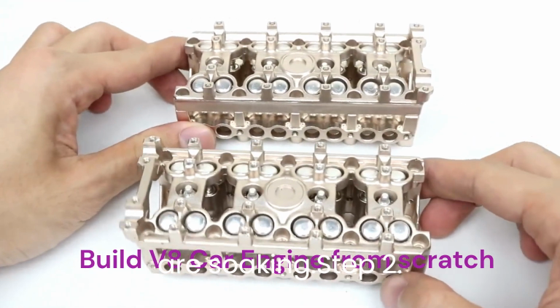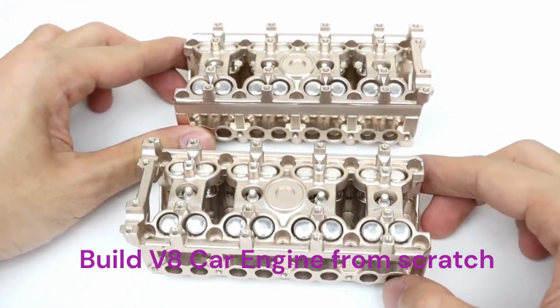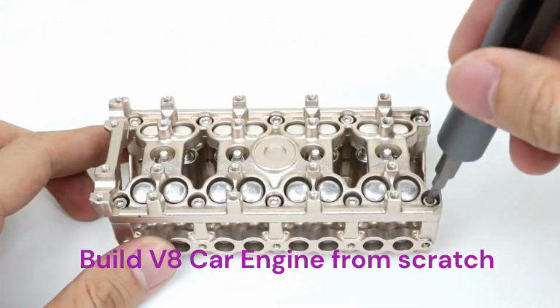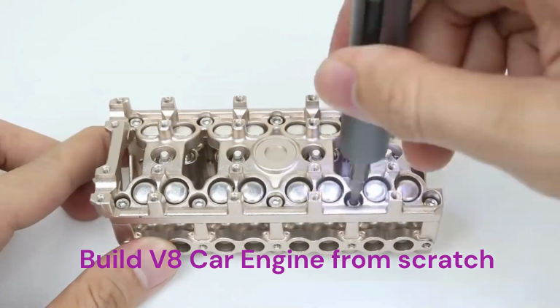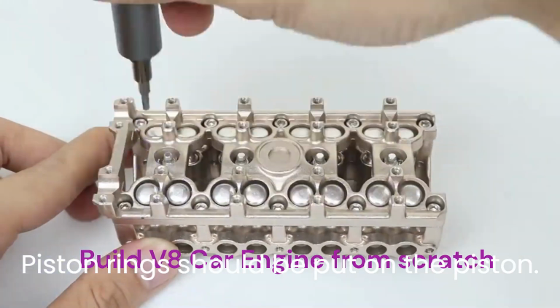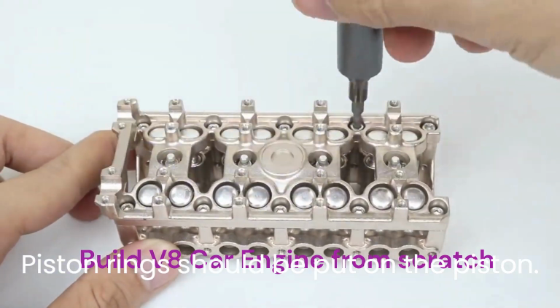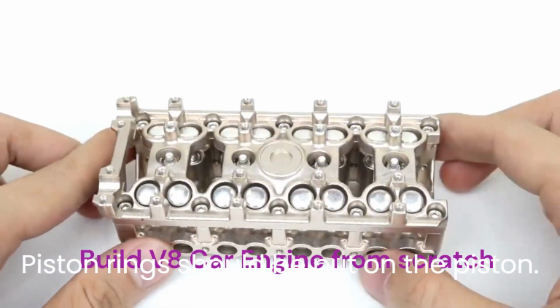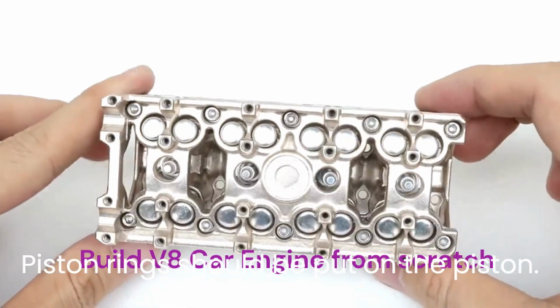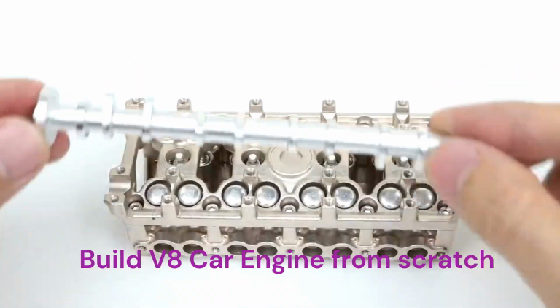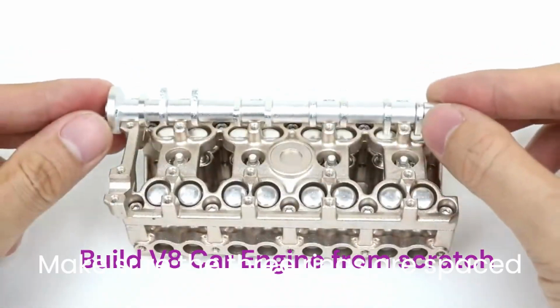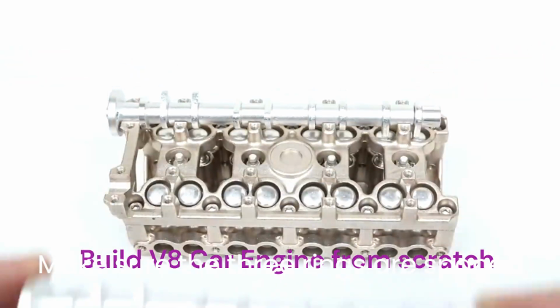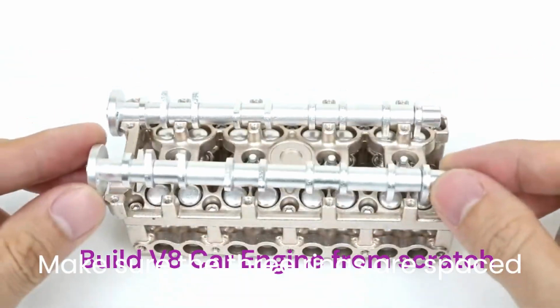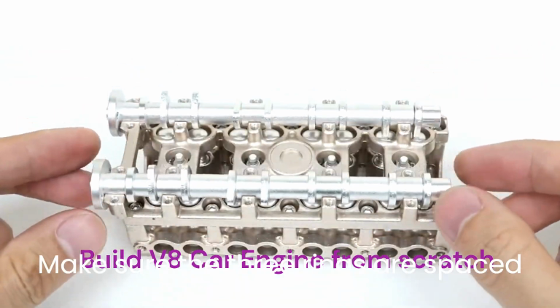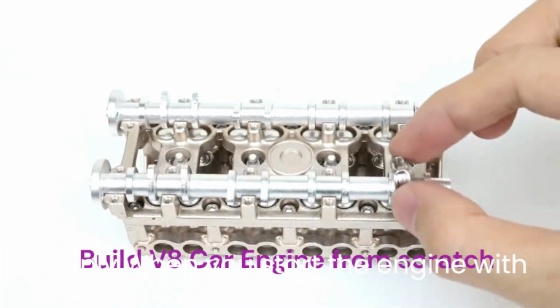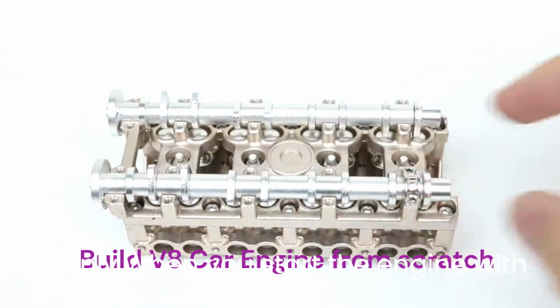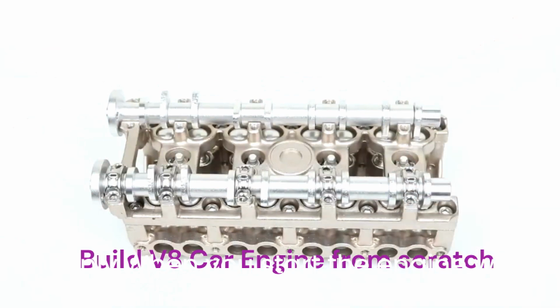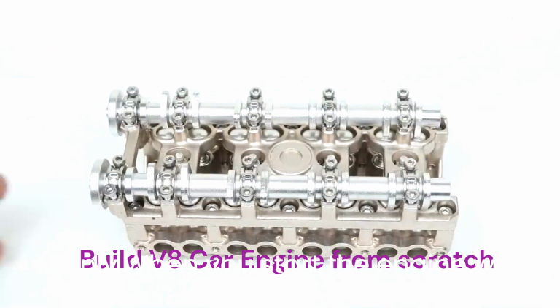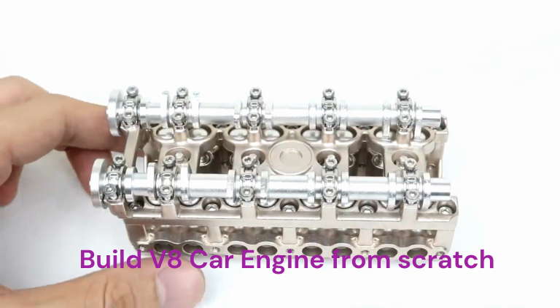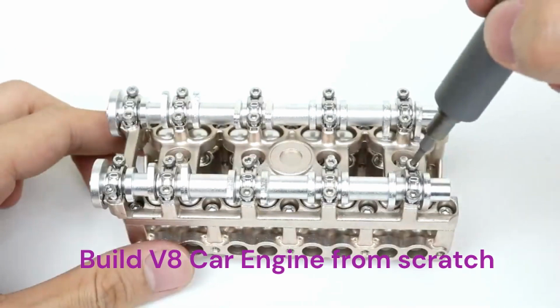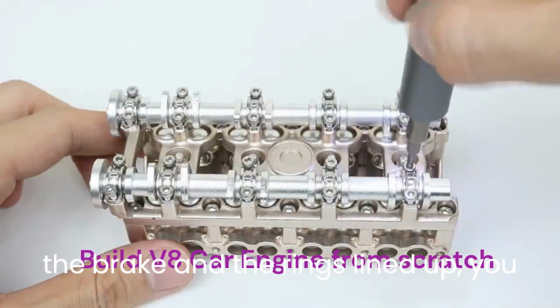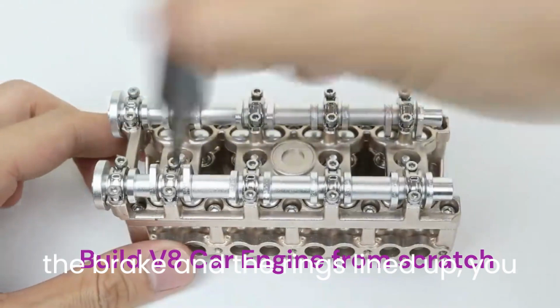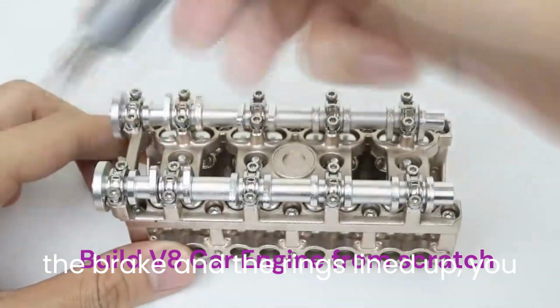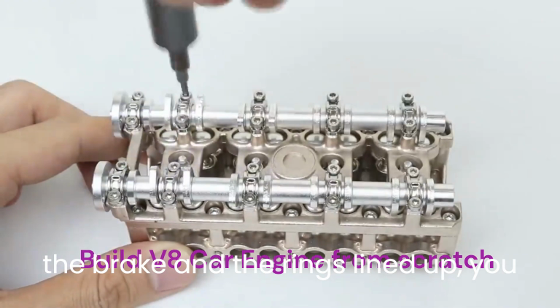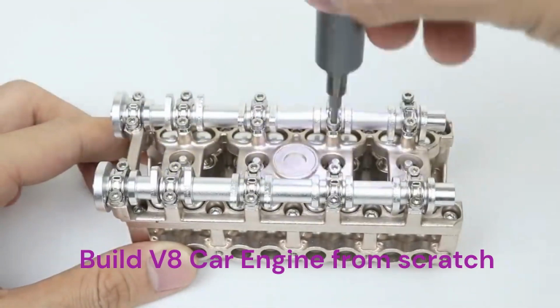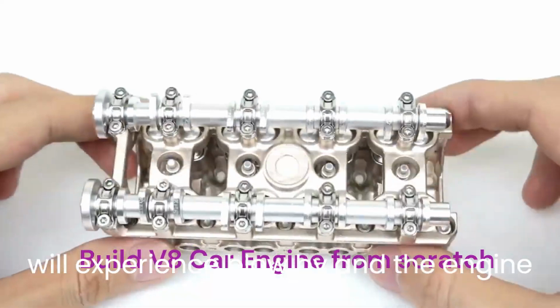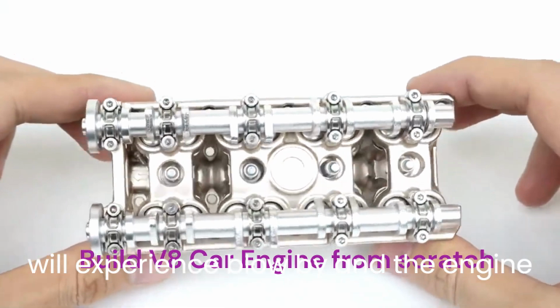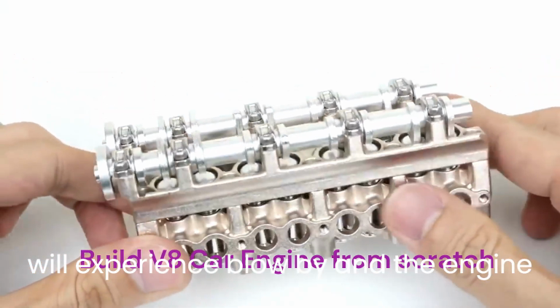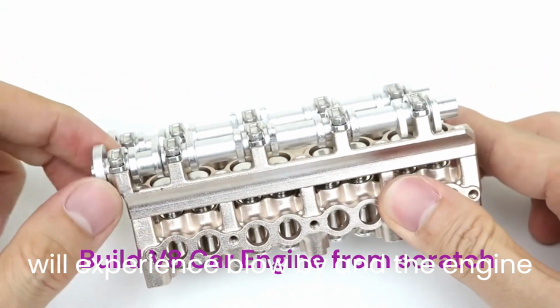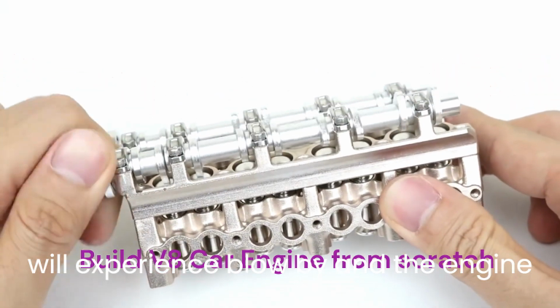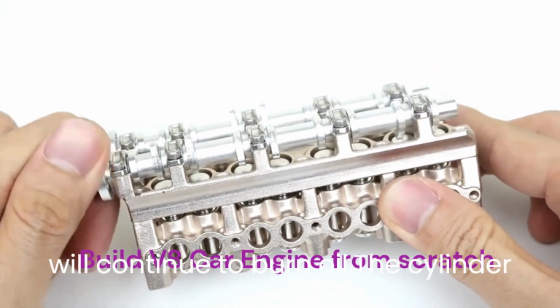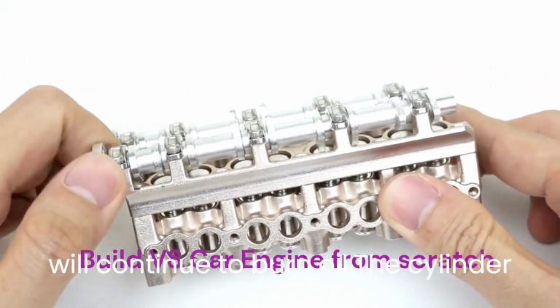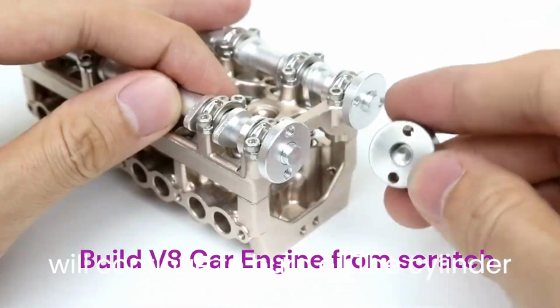Step 2: Piston rings should be put on the piston. Make sure the three rings are spaced evenly. When you start the engine with the rings lined up, you will experience blow-by, and the engine will continue to burn oil.